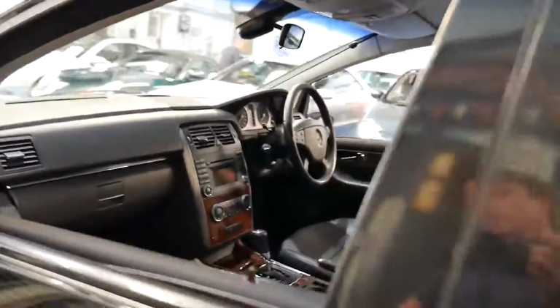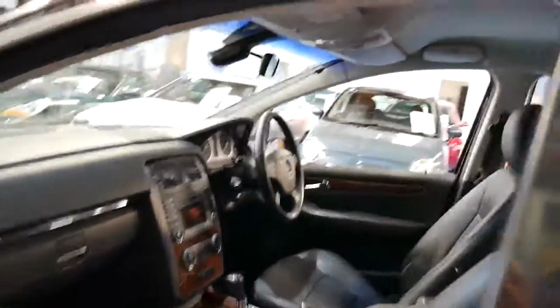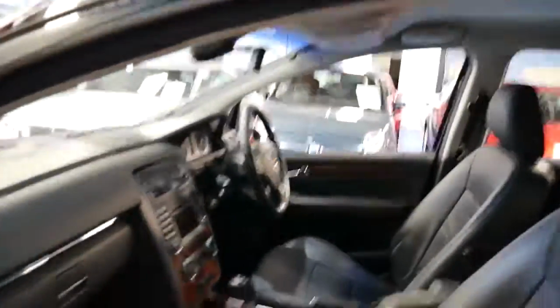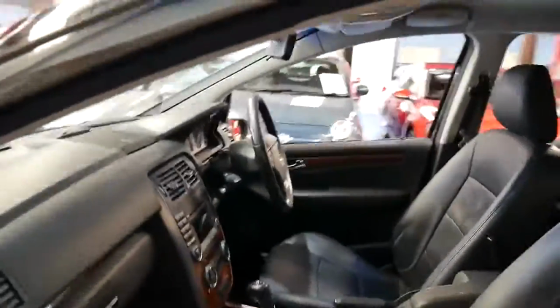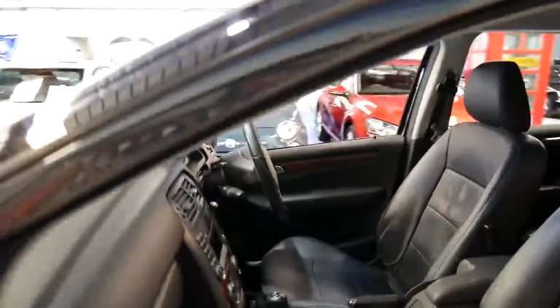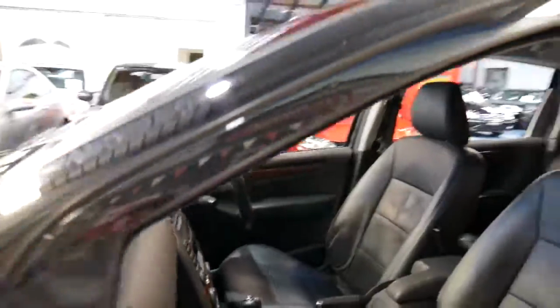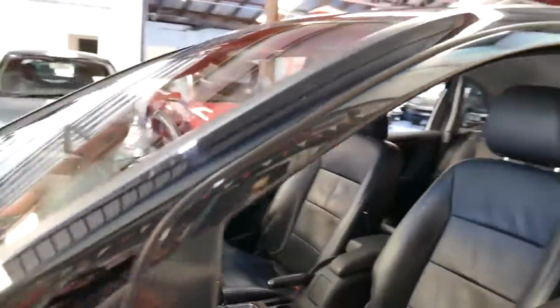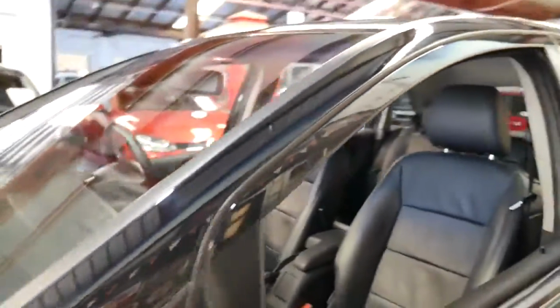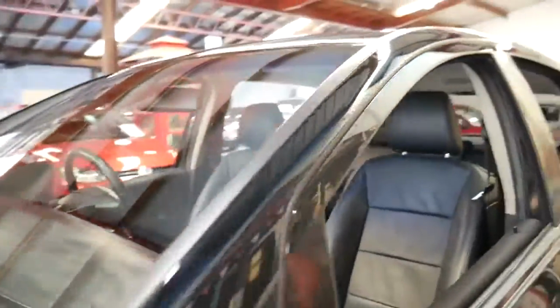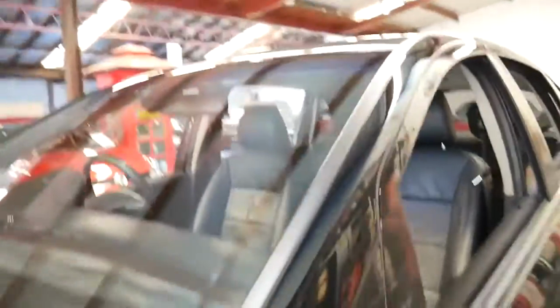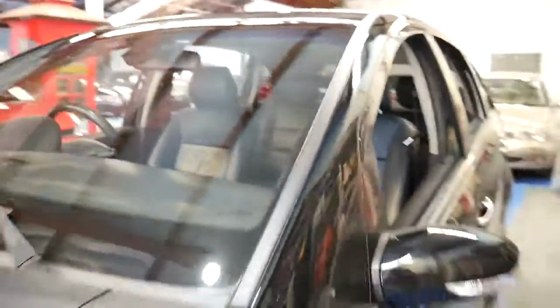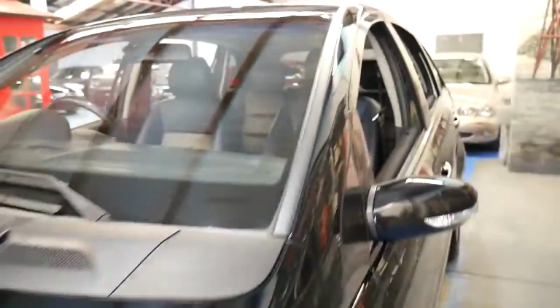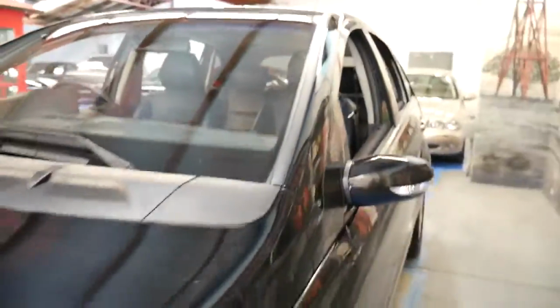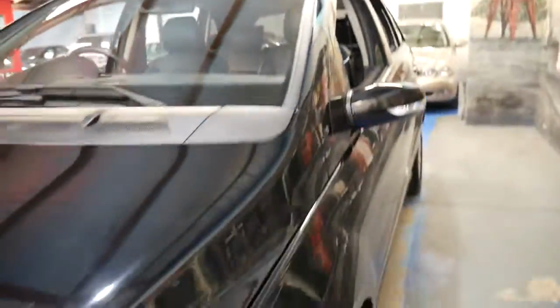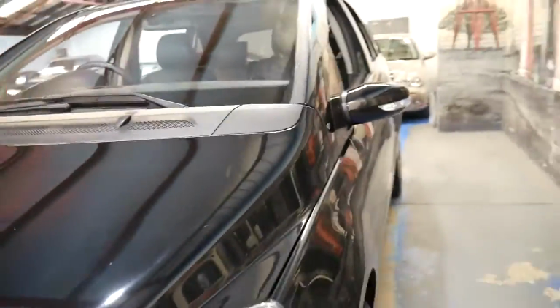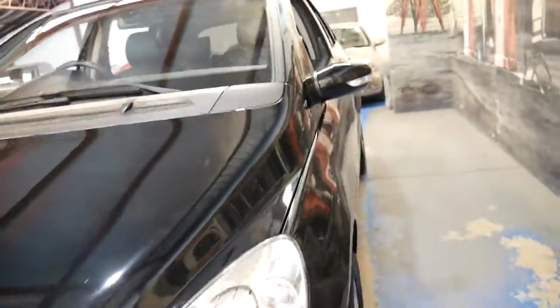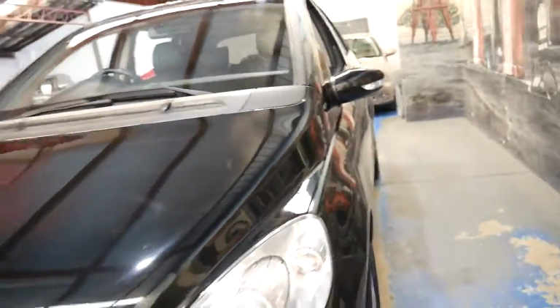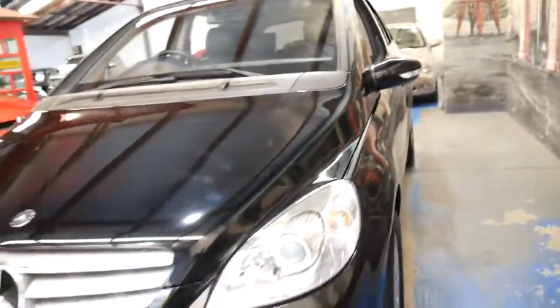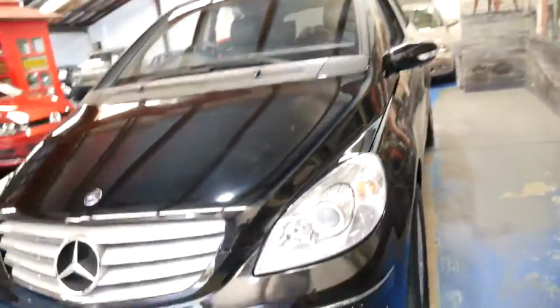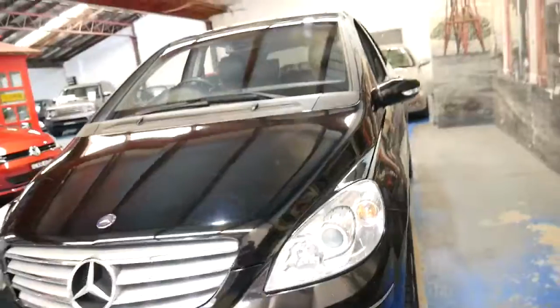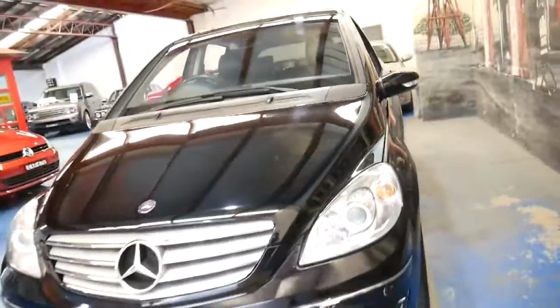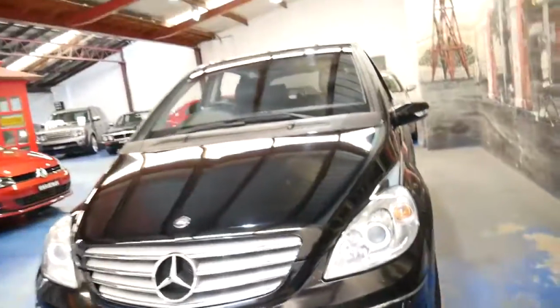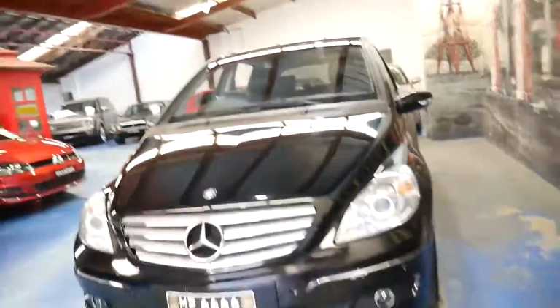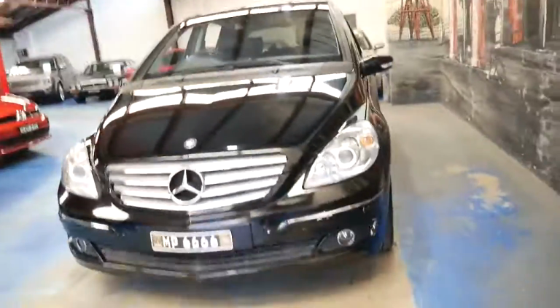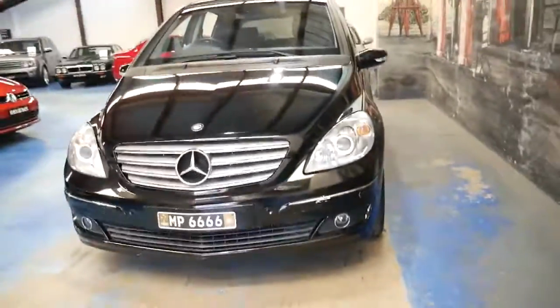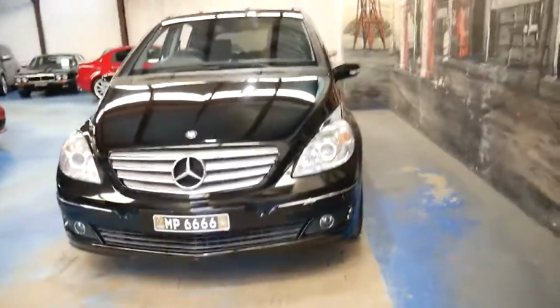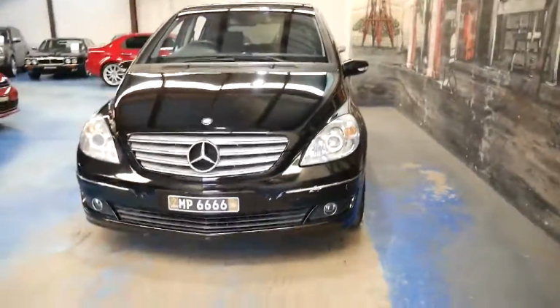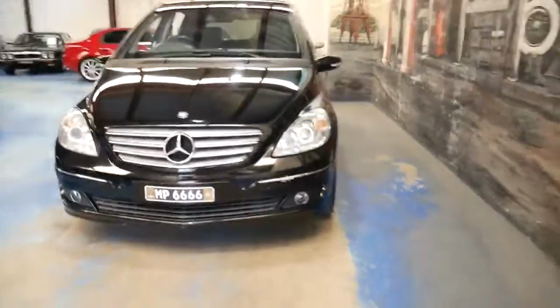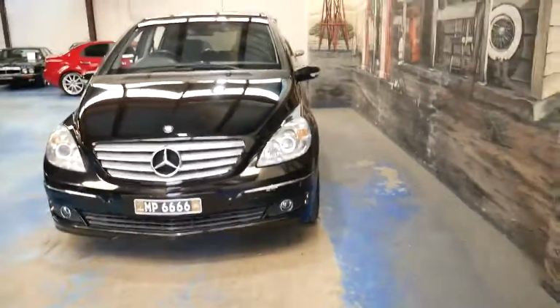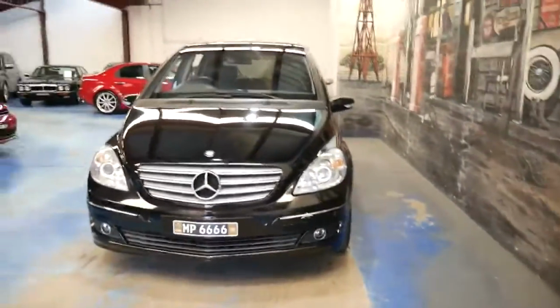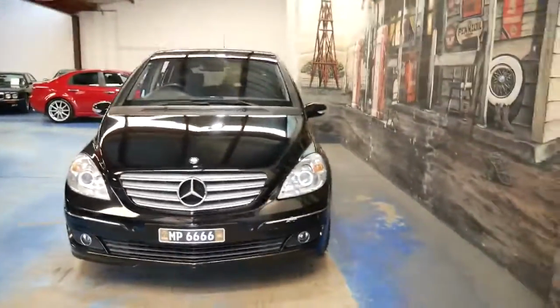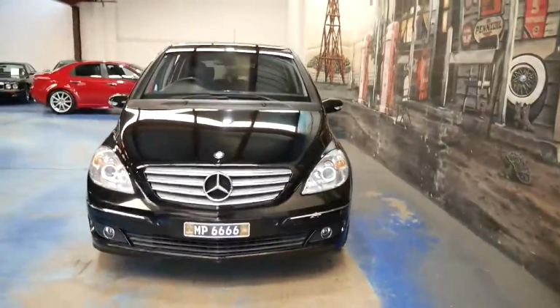It's got the original factory Mercedes-Benz mats. What's so good about these B Classes is they're easy to park, they're safe, economical, and you've got great vision because you're sitting up high.